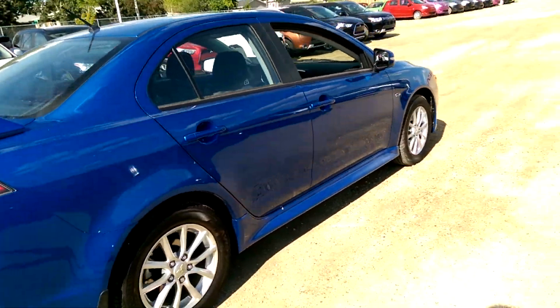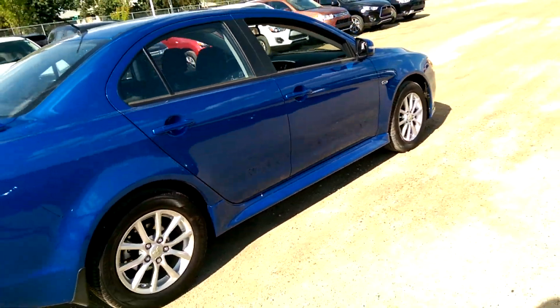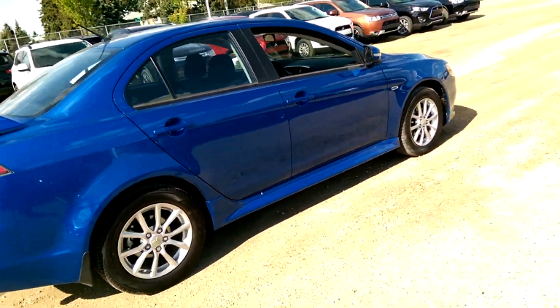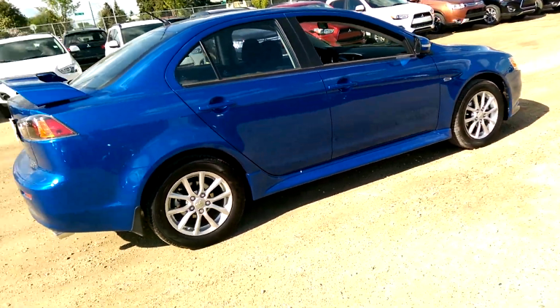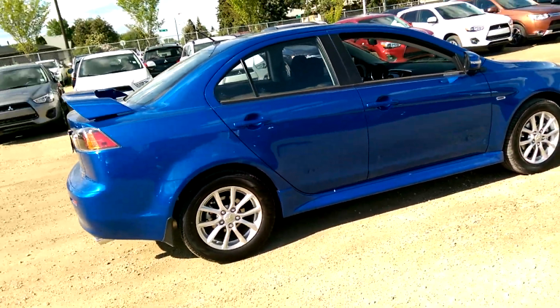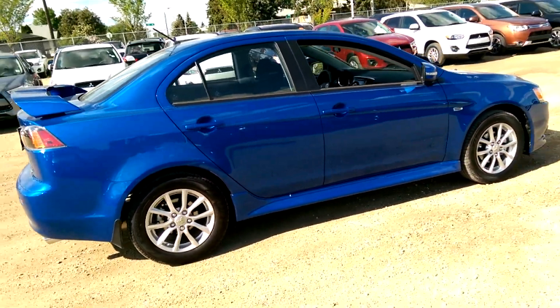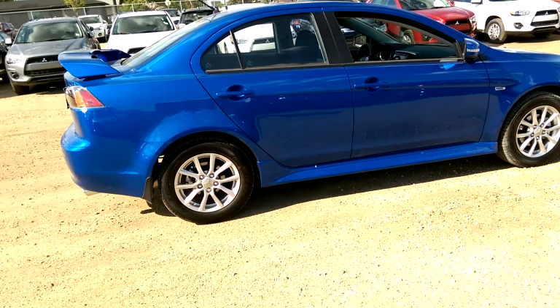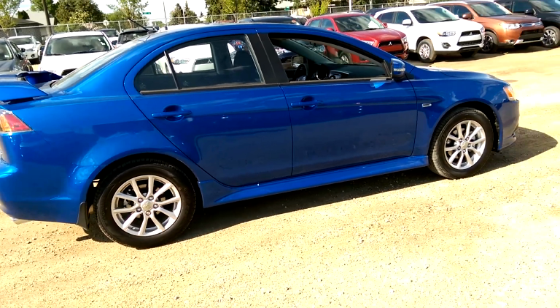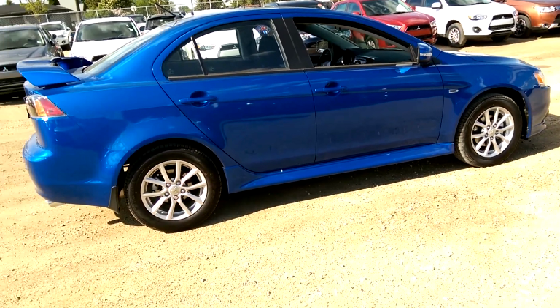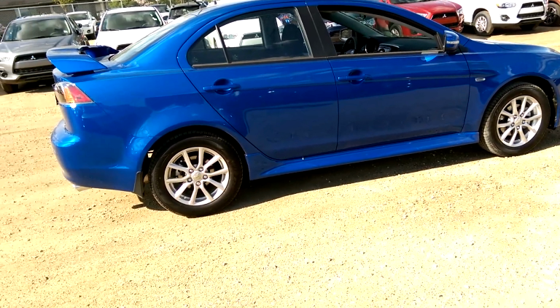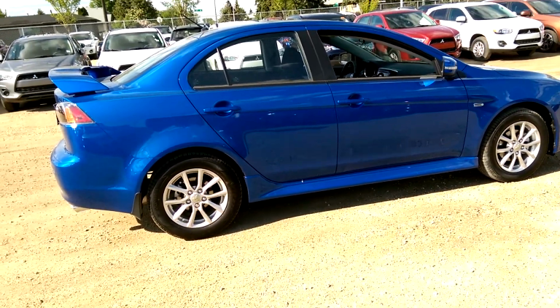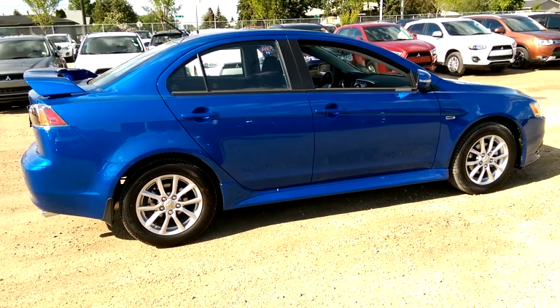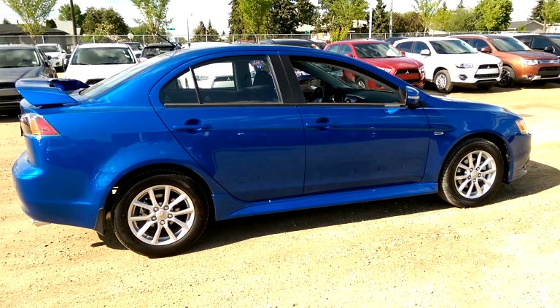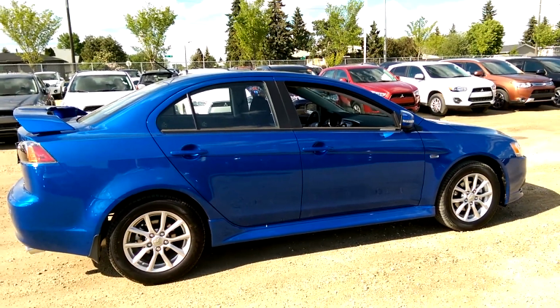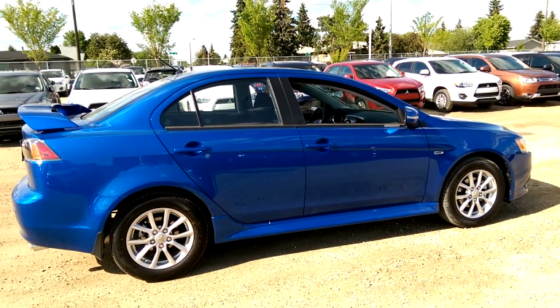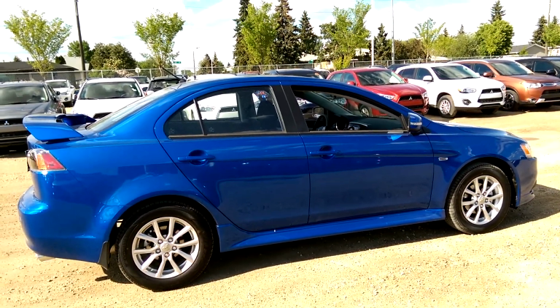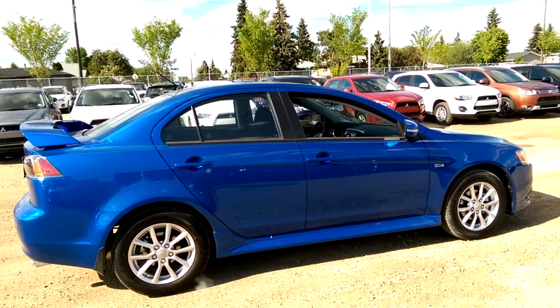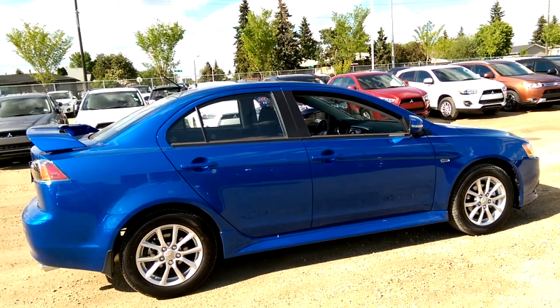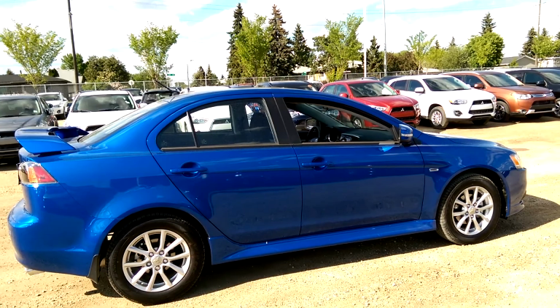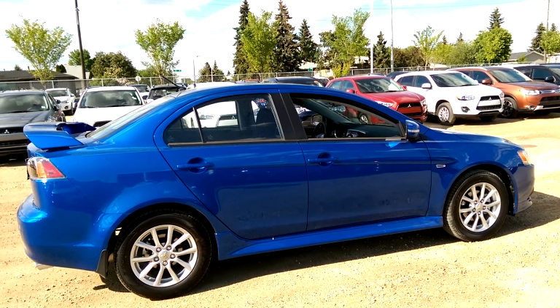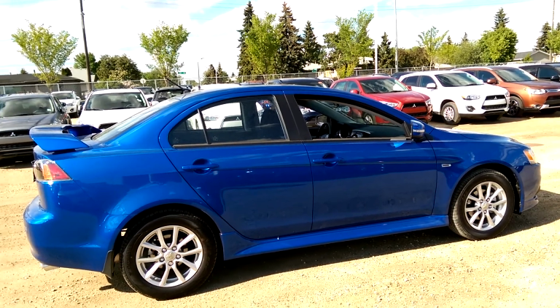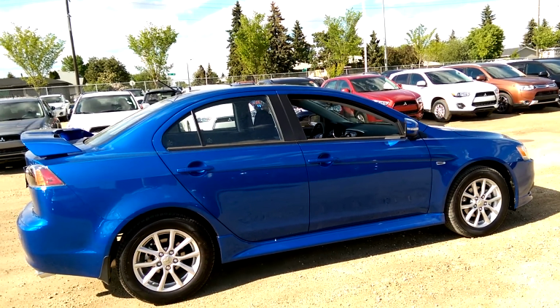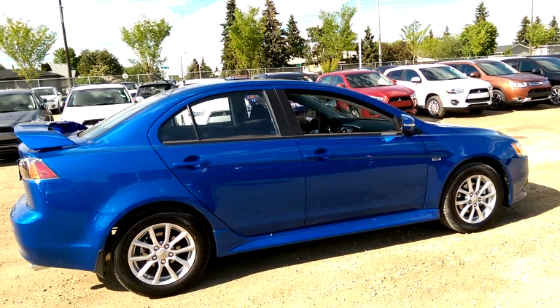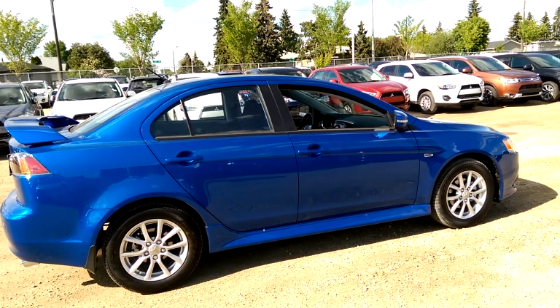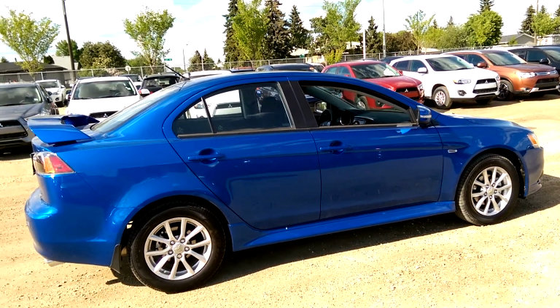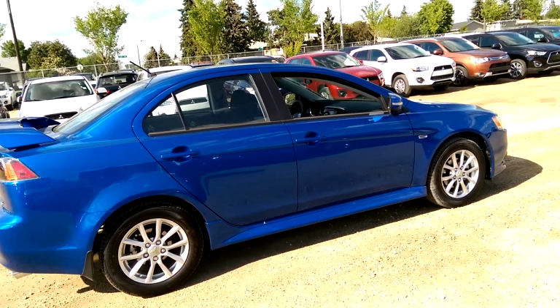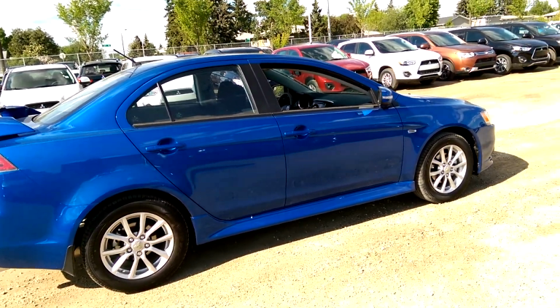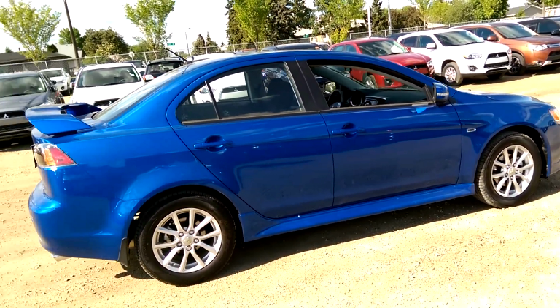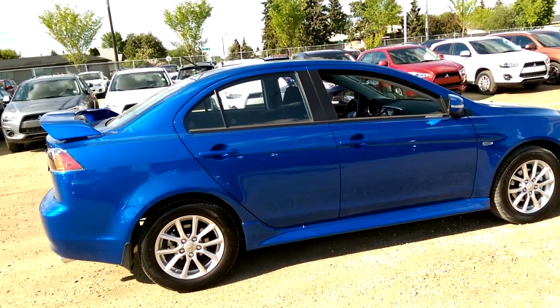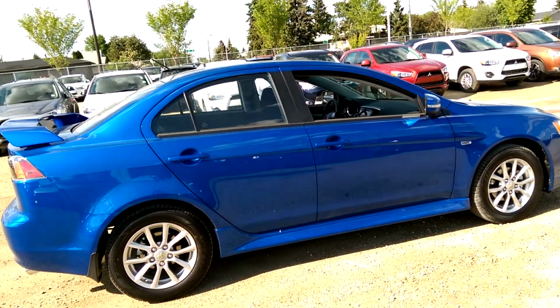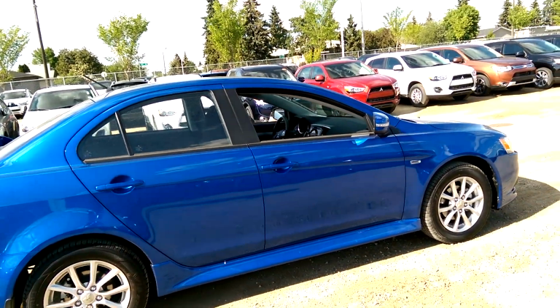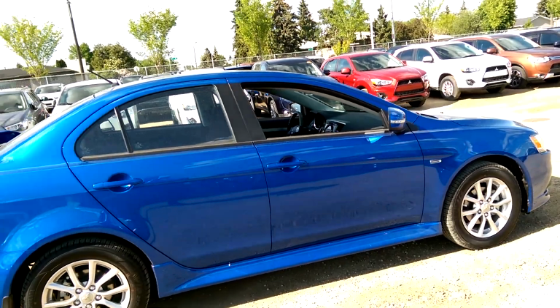Here's the side view of your Lancer. Obviously yours will be in blue — or in red, sorry. Please do give me a call at 780-479-5700 and we can chat more about the vehicle. Have a great day, Megan.